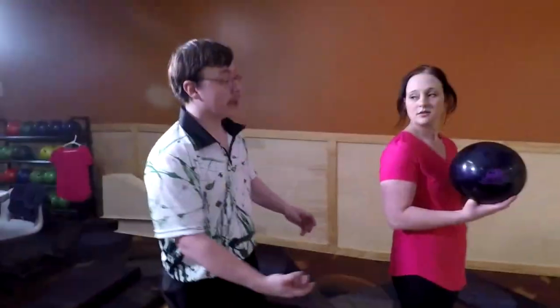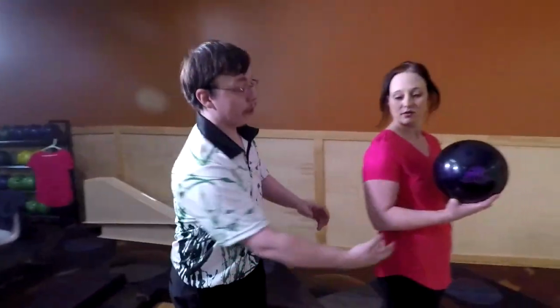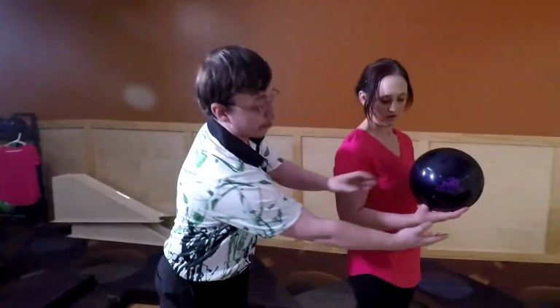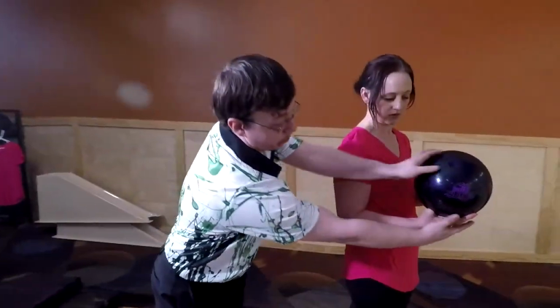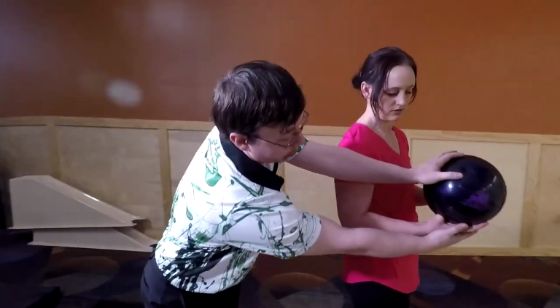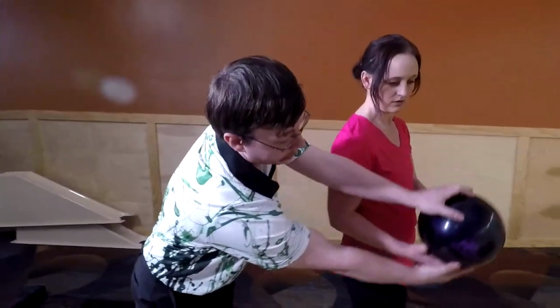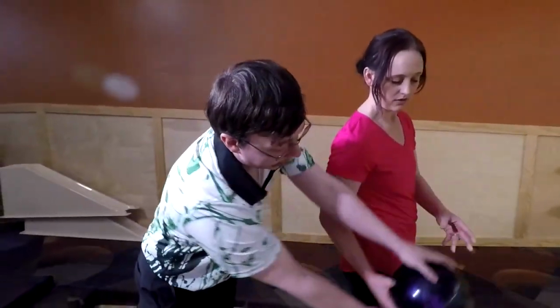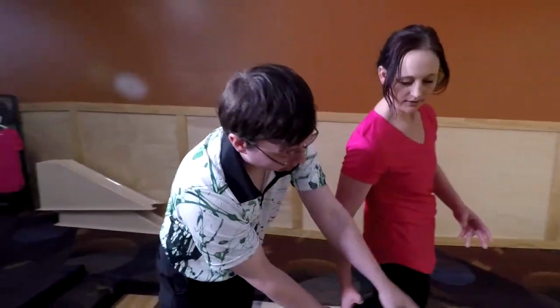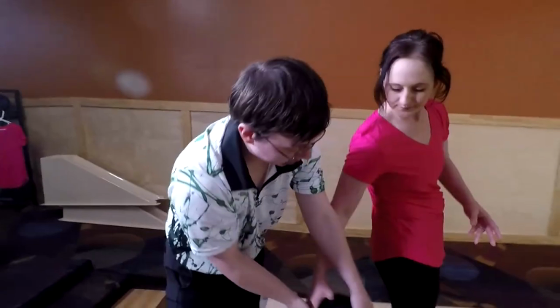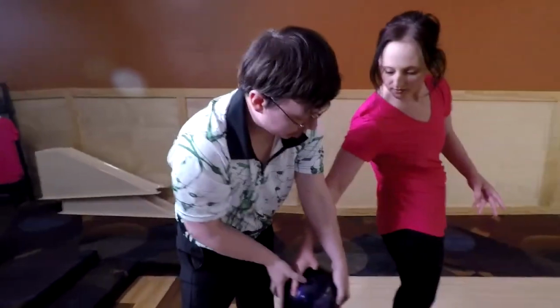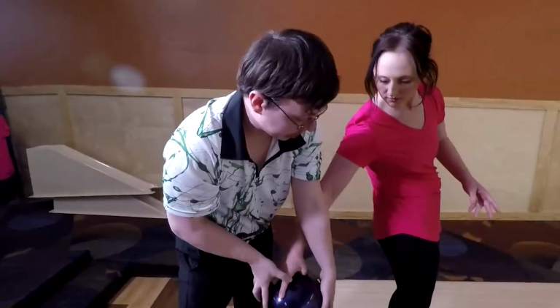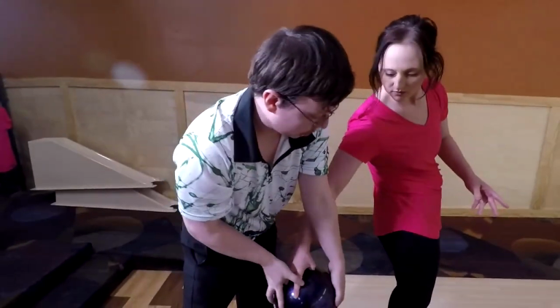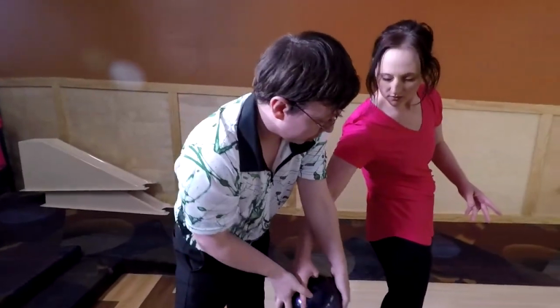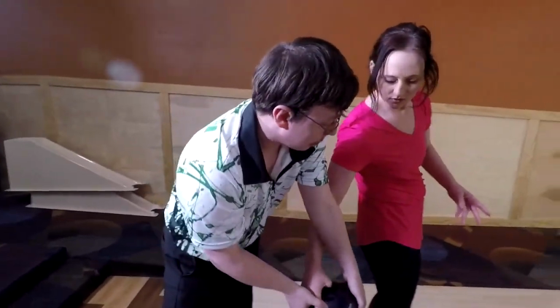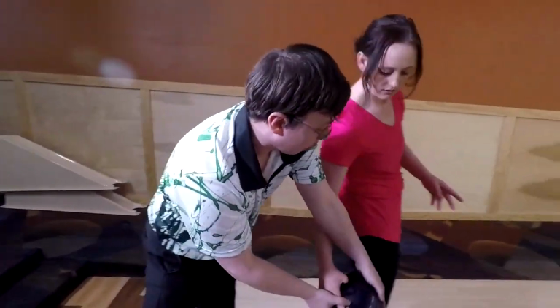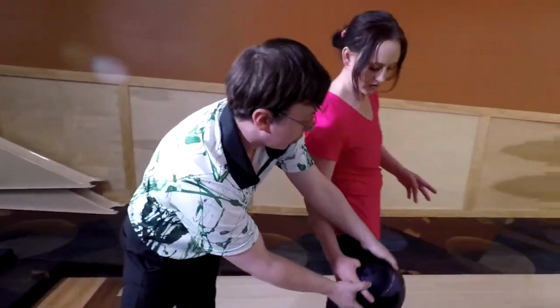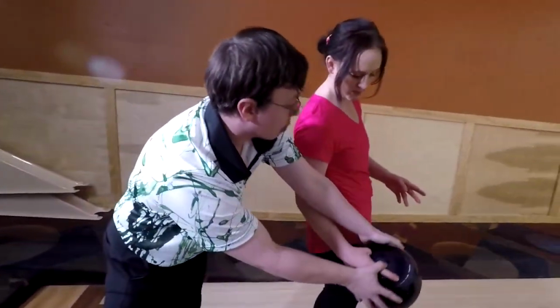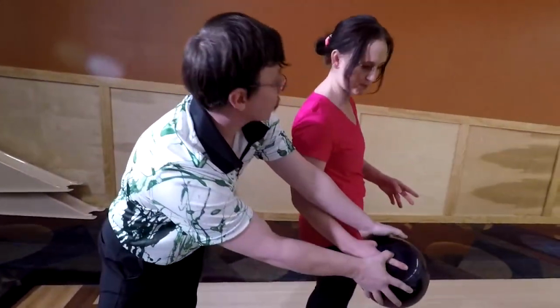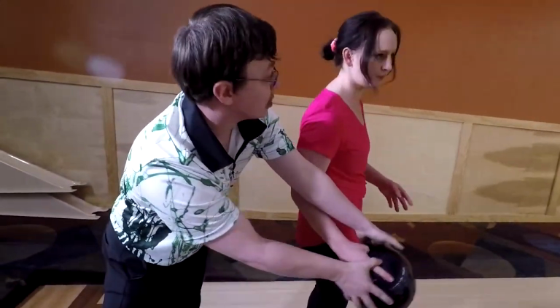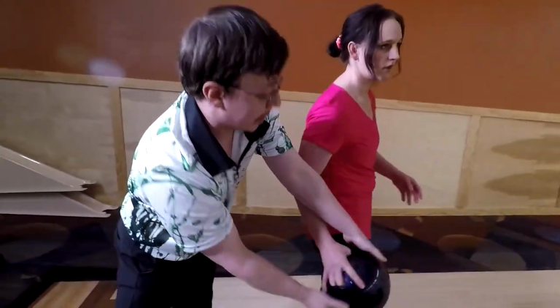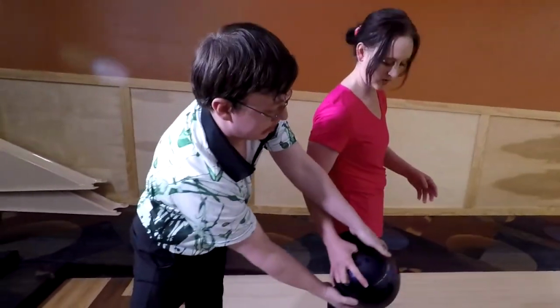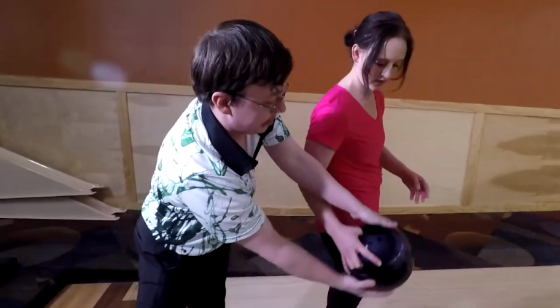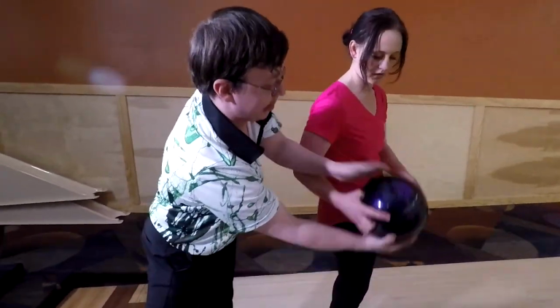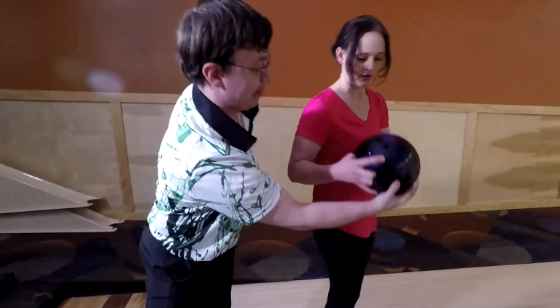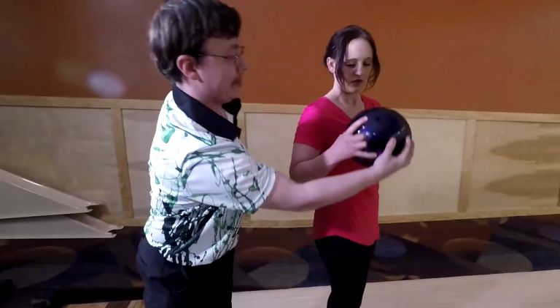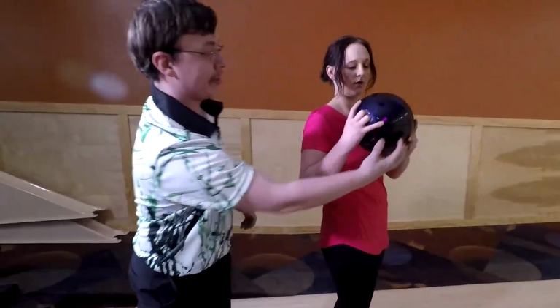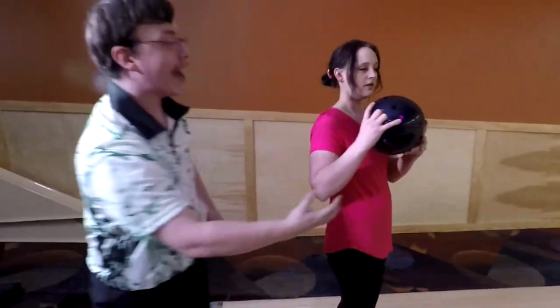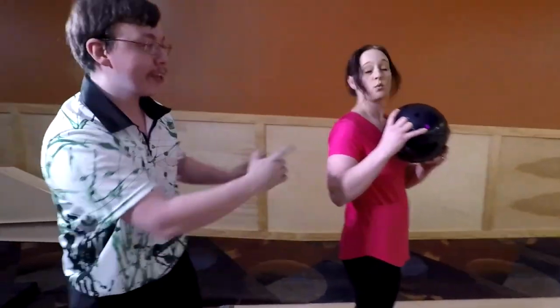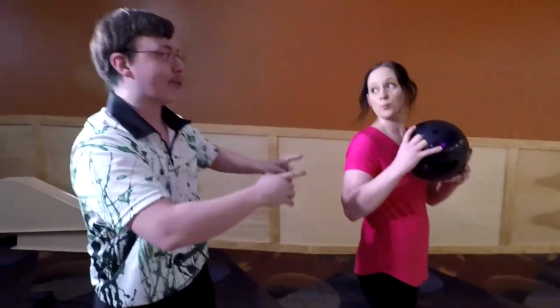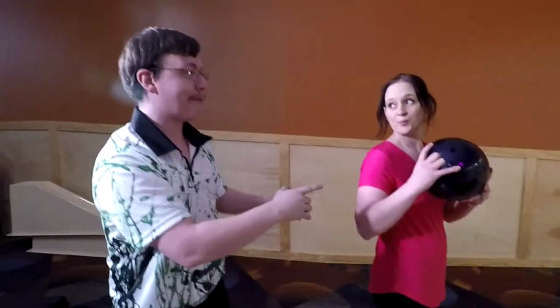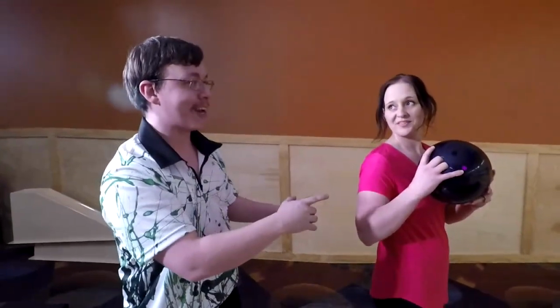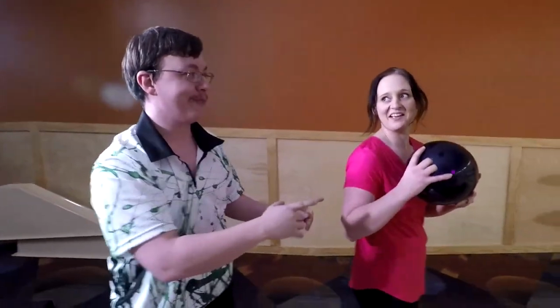When you're bringing it back, you don't want to turn it, because when you come forward you're going to try and spin it. I took the extra weight off that time.